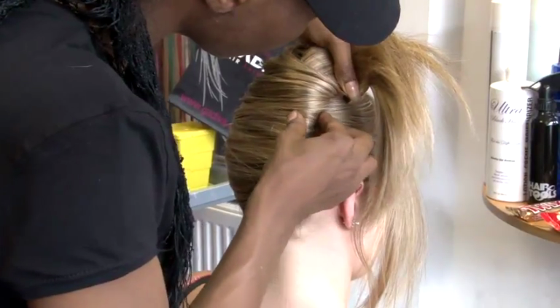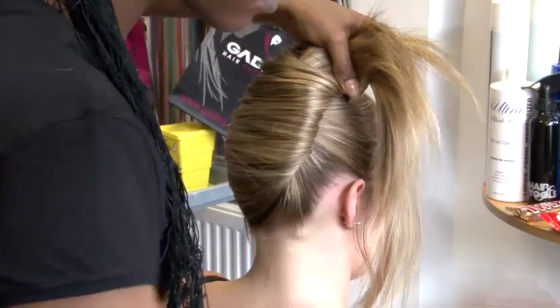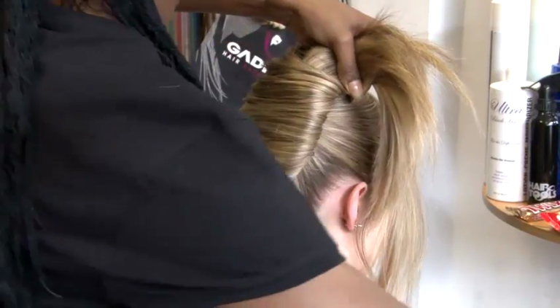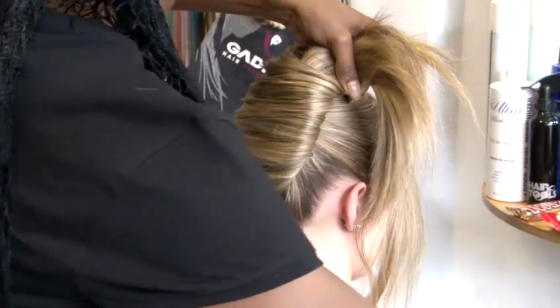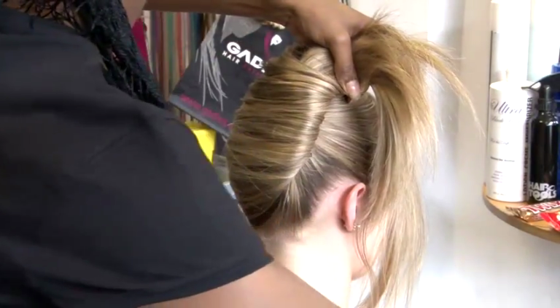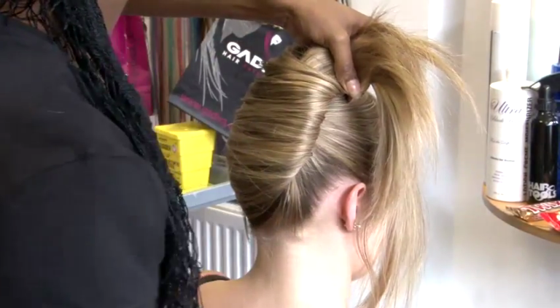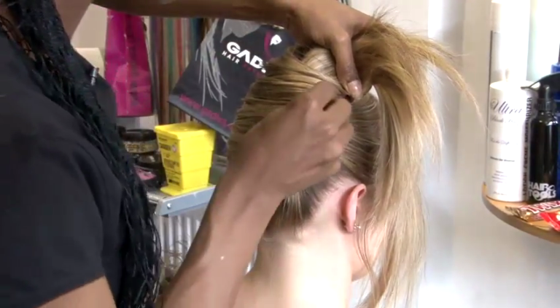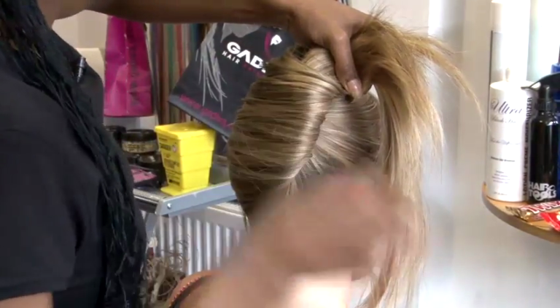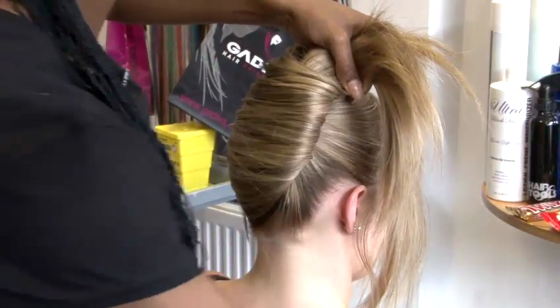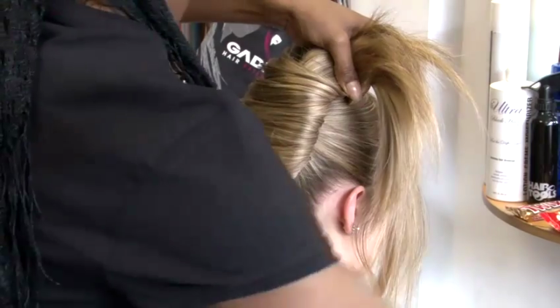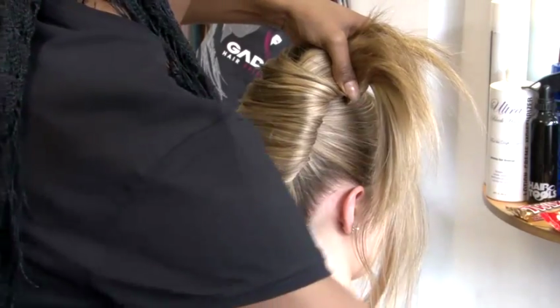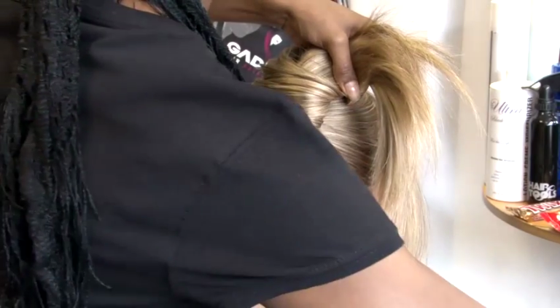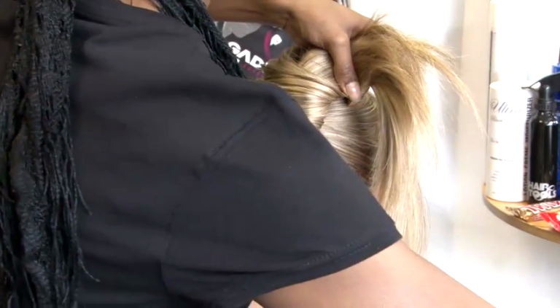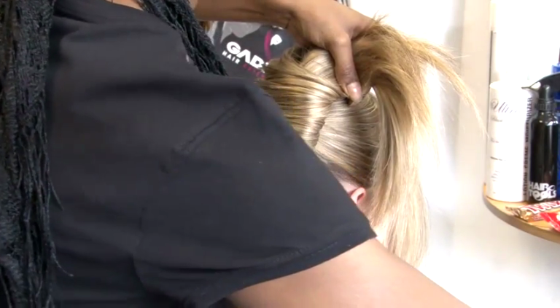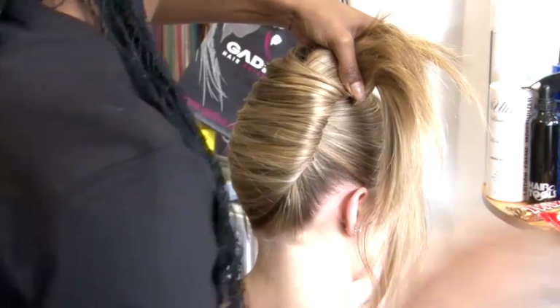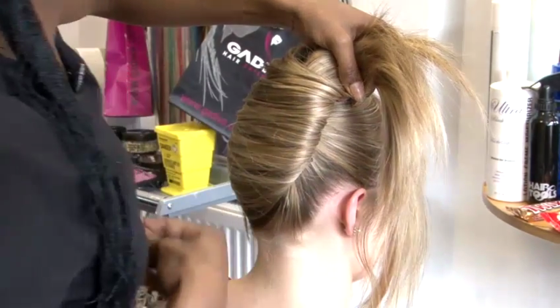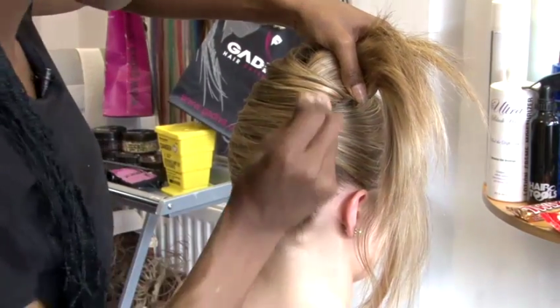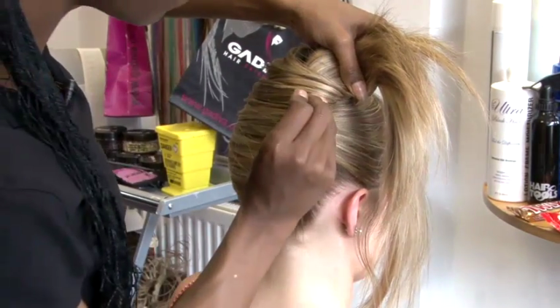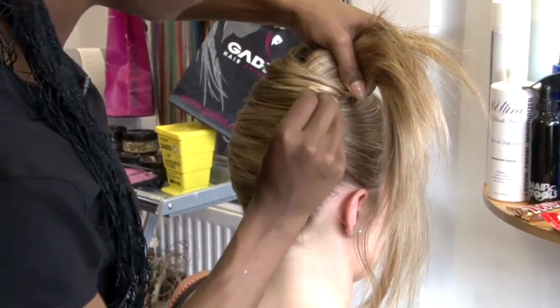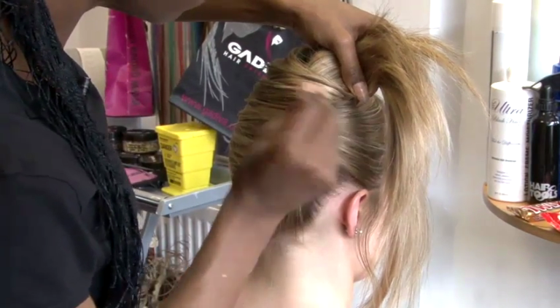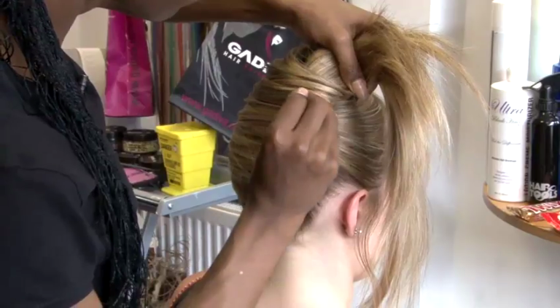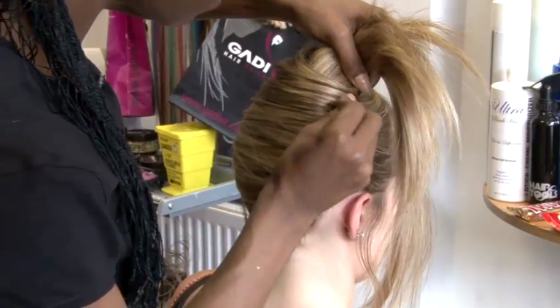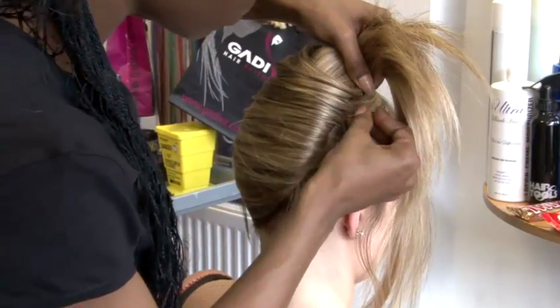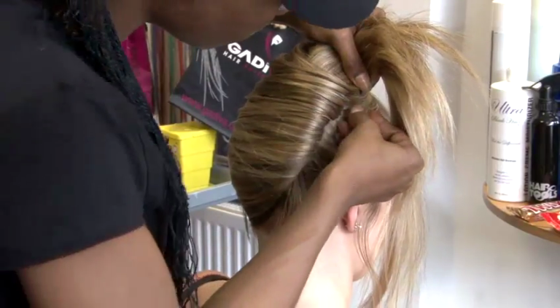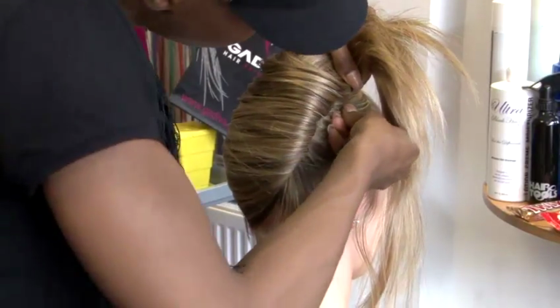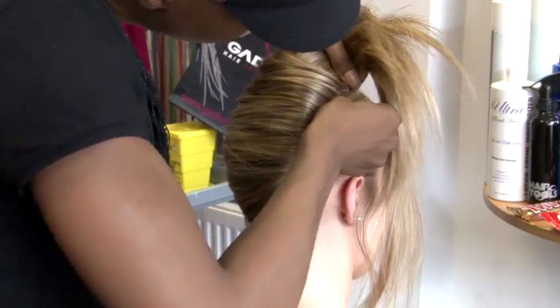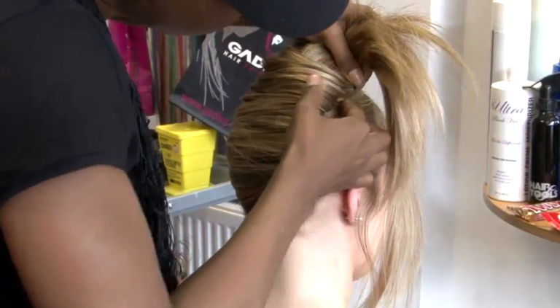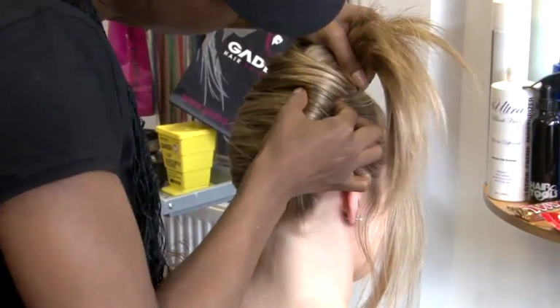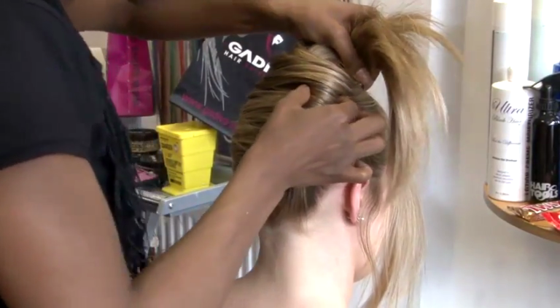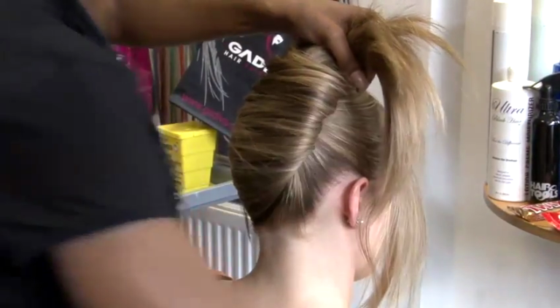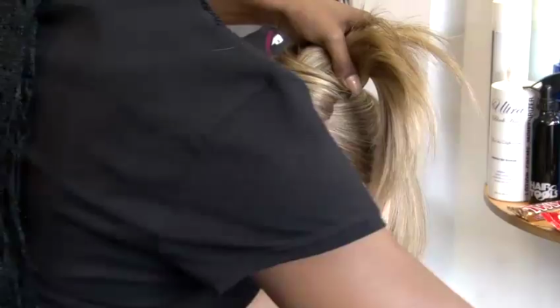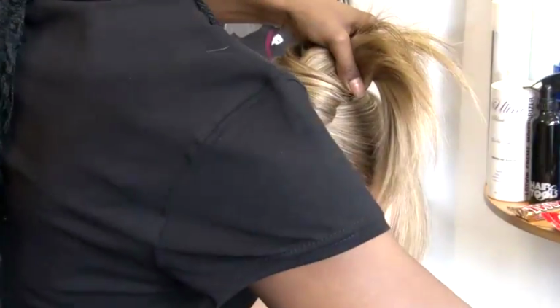Anyone at home can do this — a husband for his wife, a mother for her daughter. This is a very simple way of getting a classy fold into your hair.